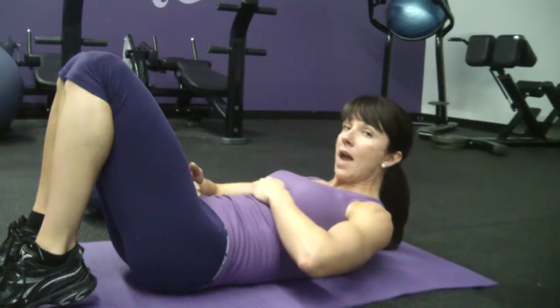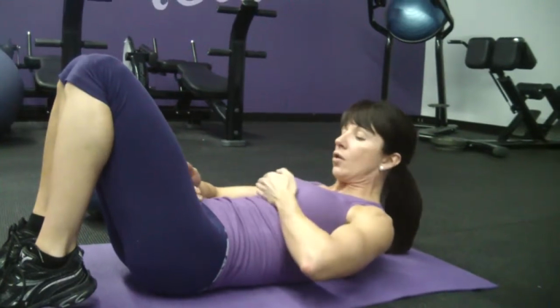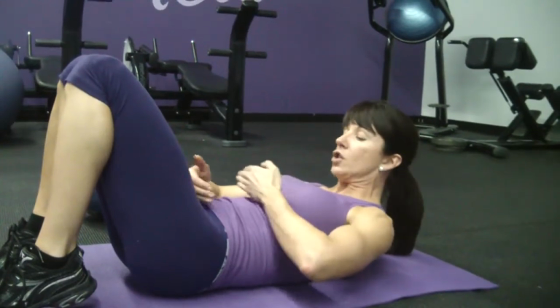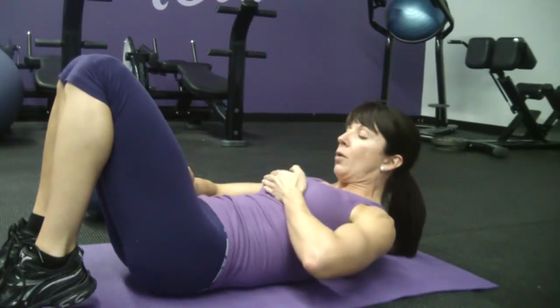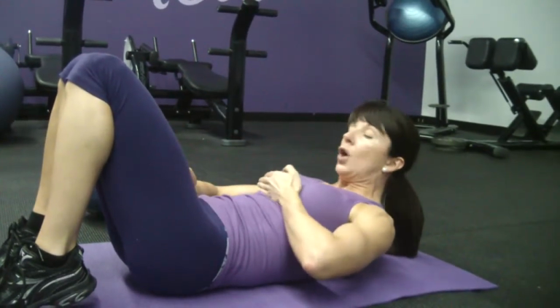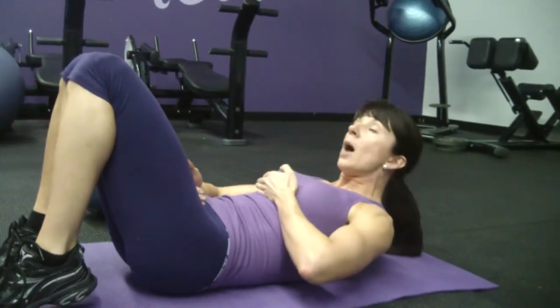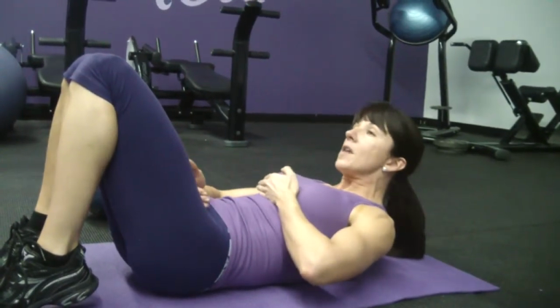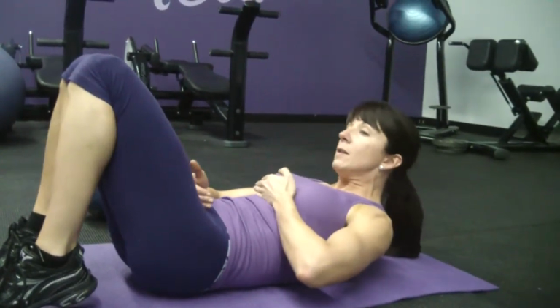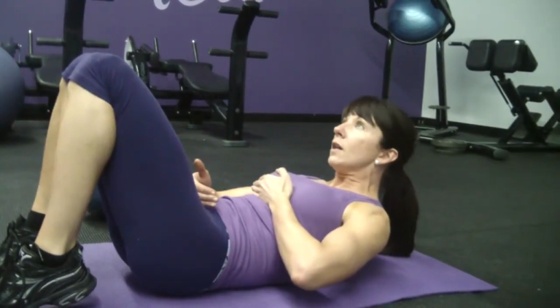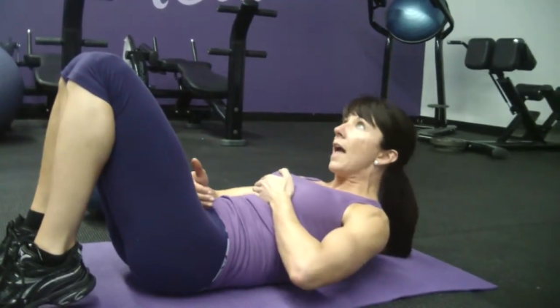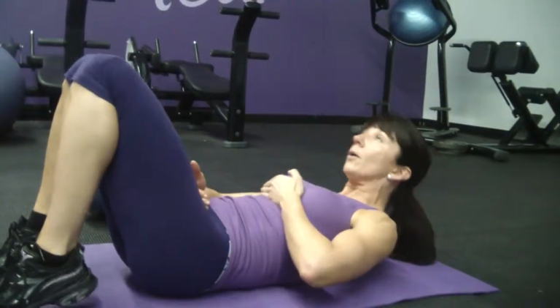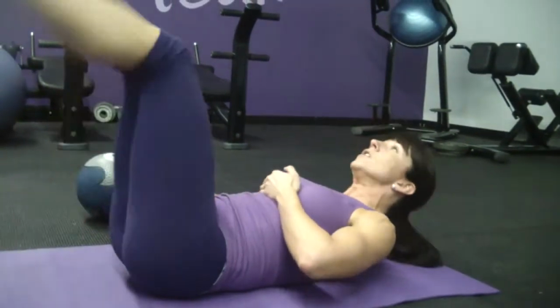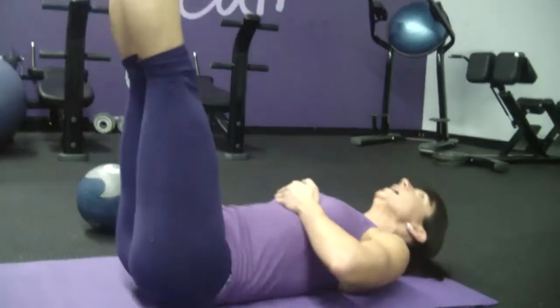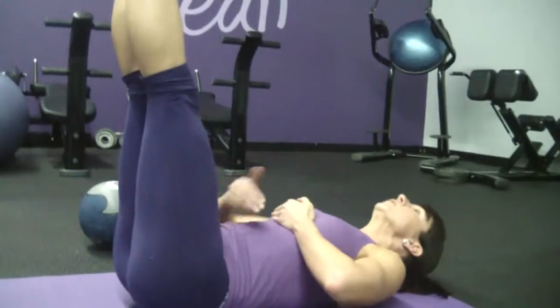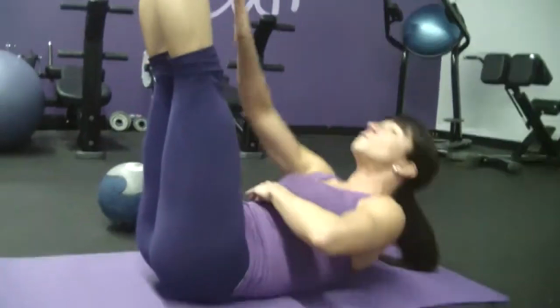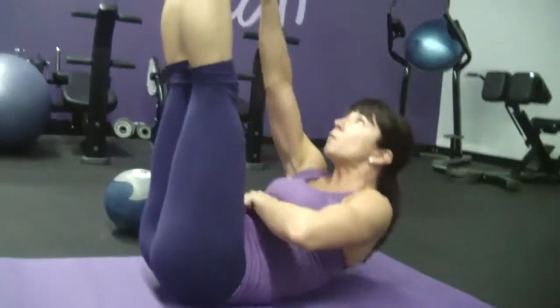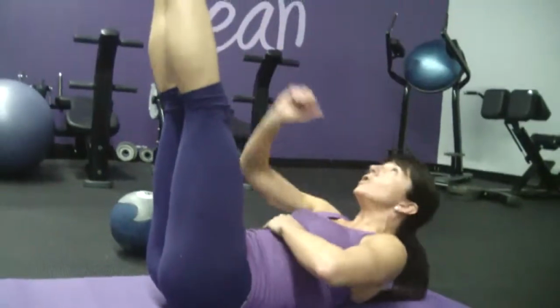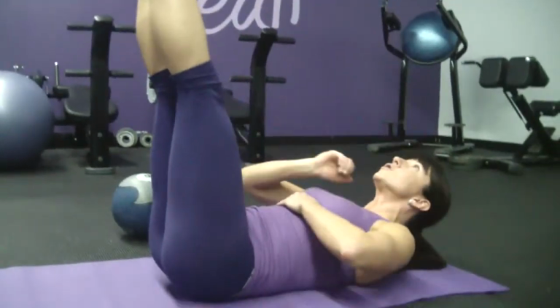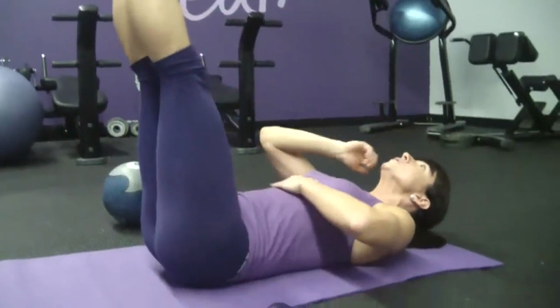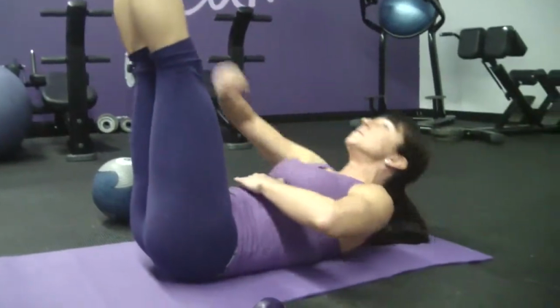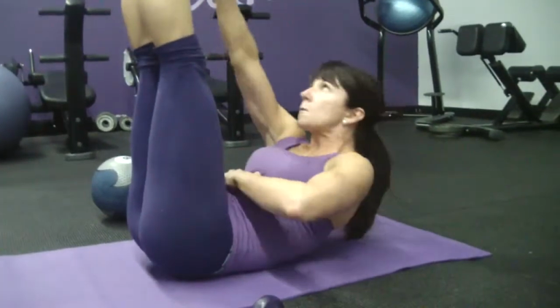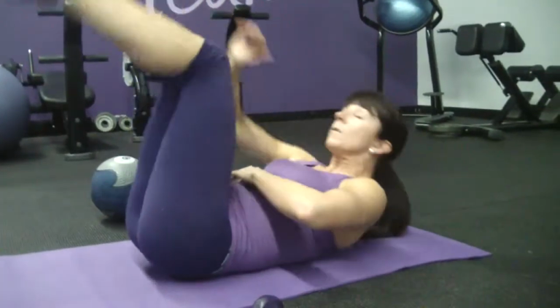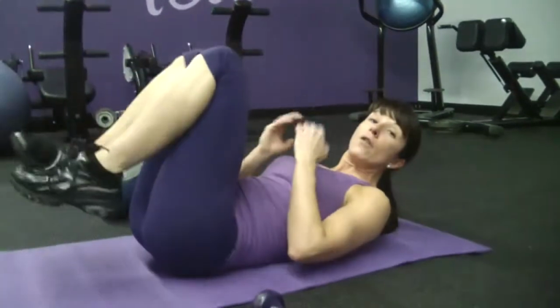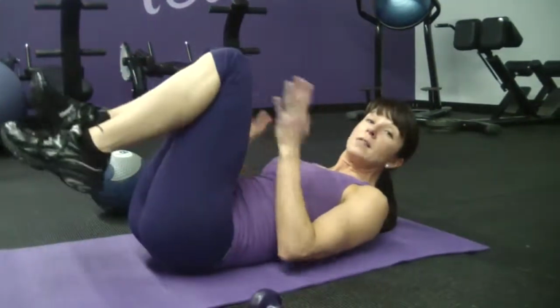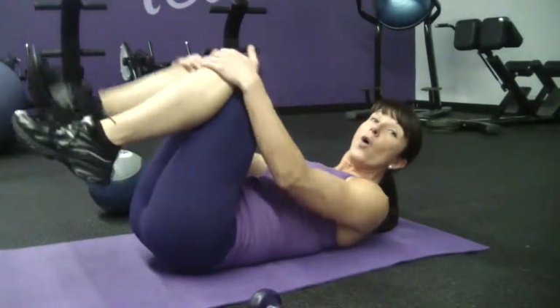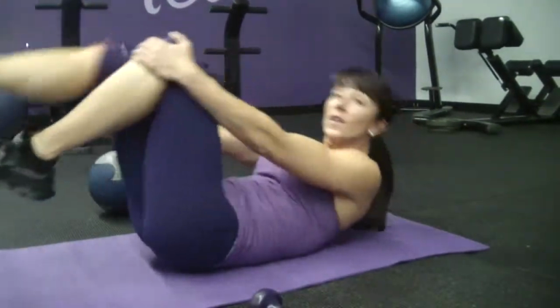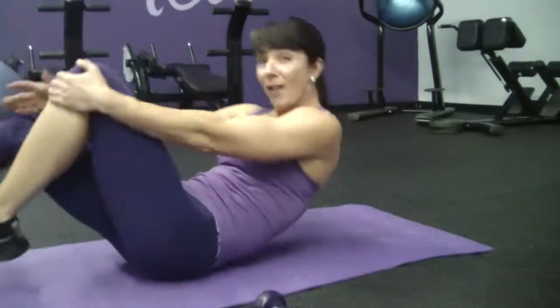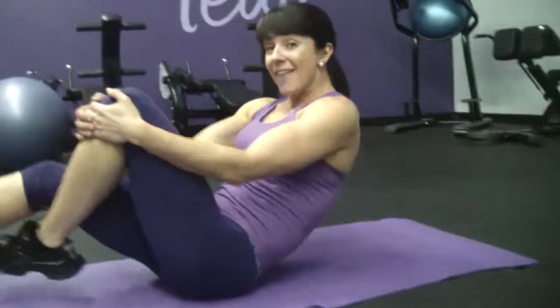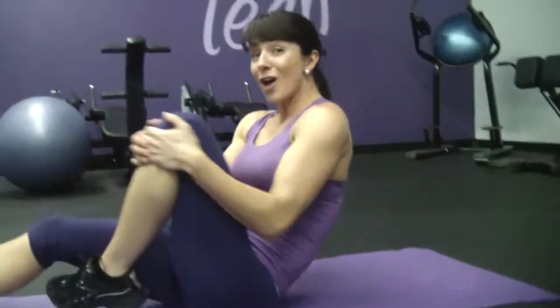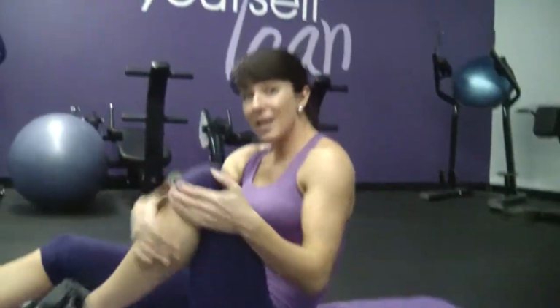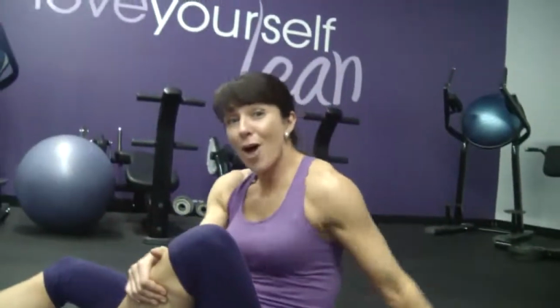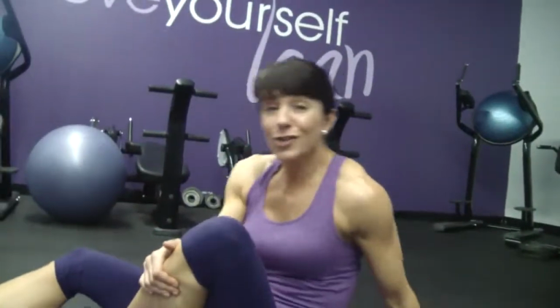I crunched, bringing the lower abdominals up to meet the middle and the upper. So reach and touch your toes with either the medicine ball or the dumbbell. And that is called a medicine ball toe touch crunch.